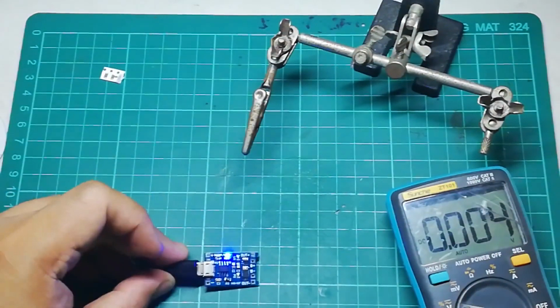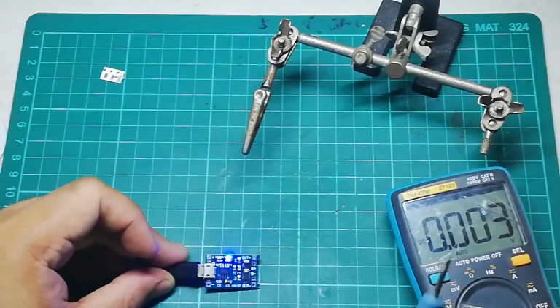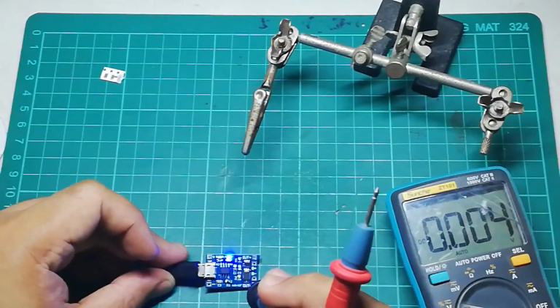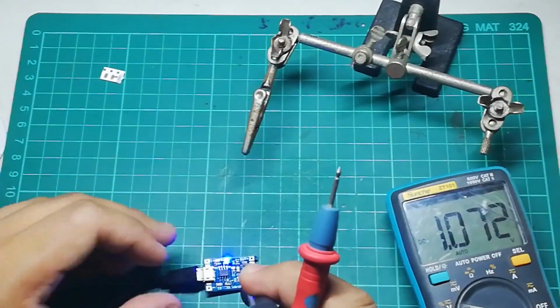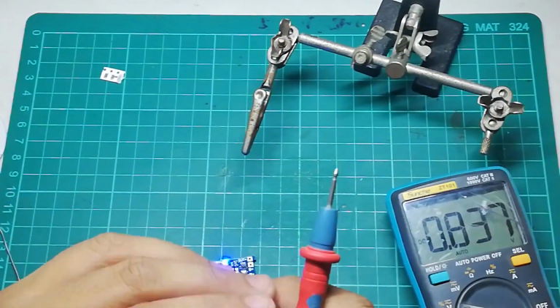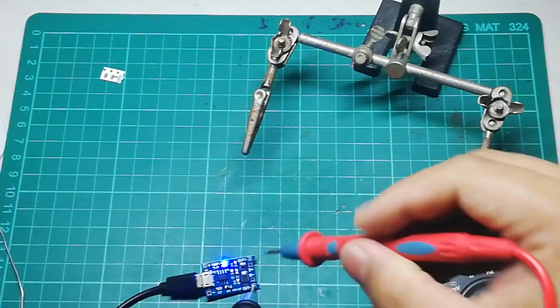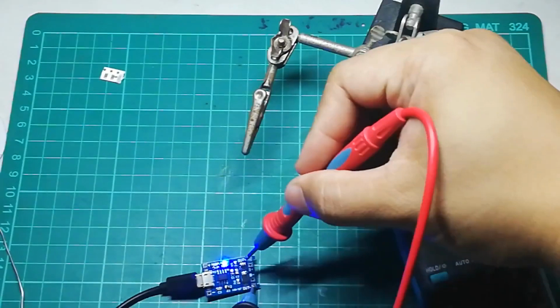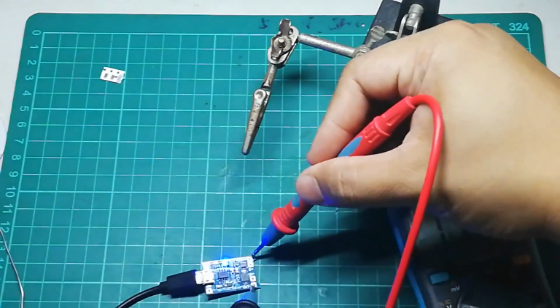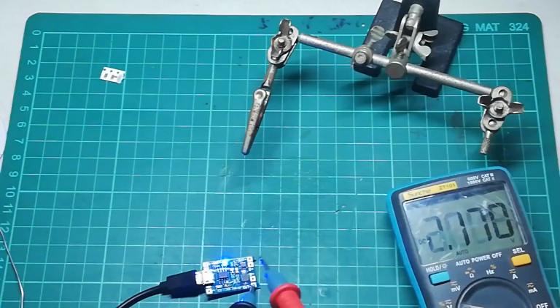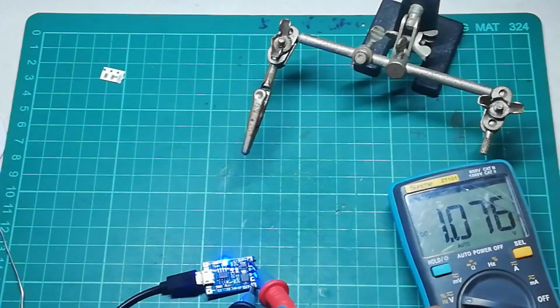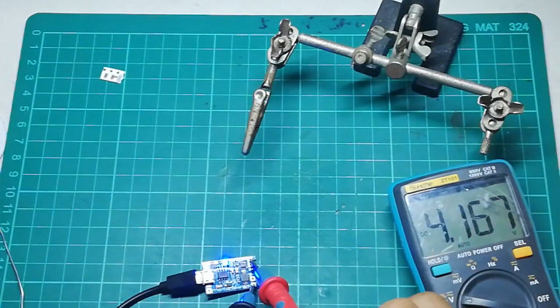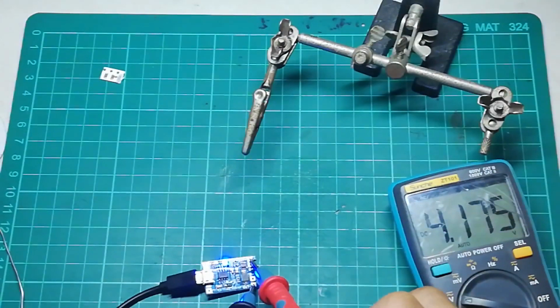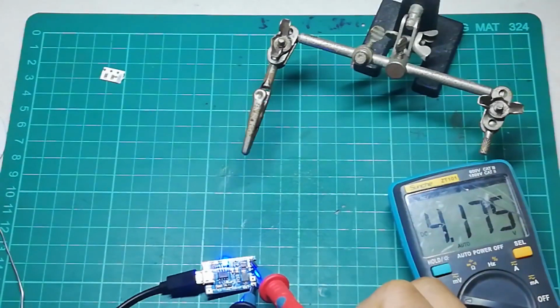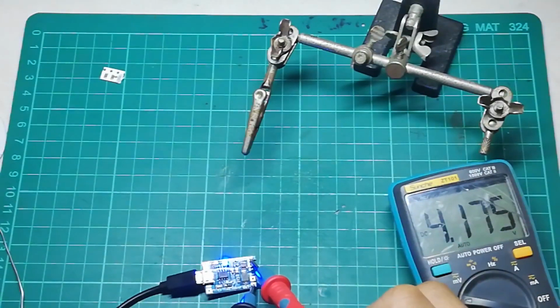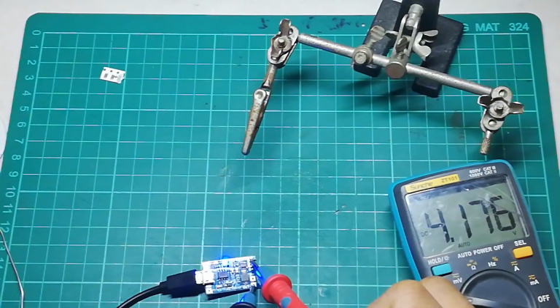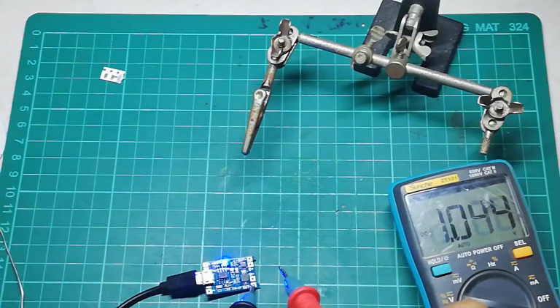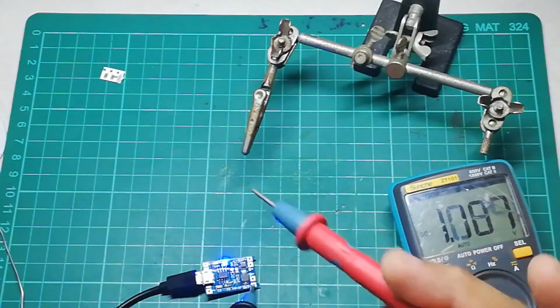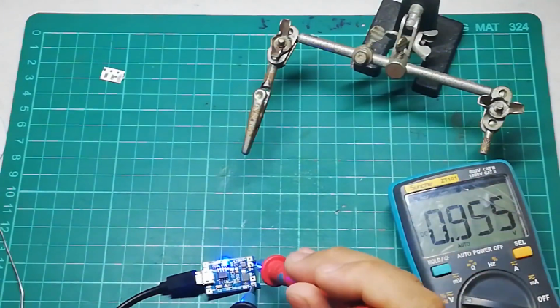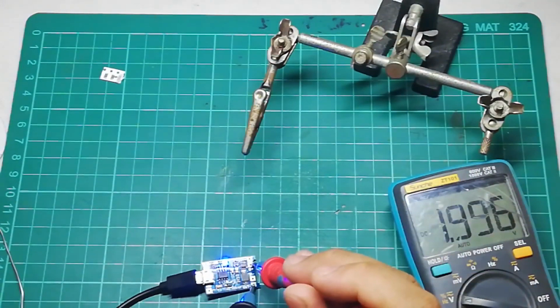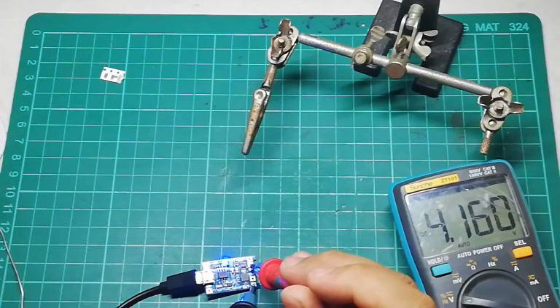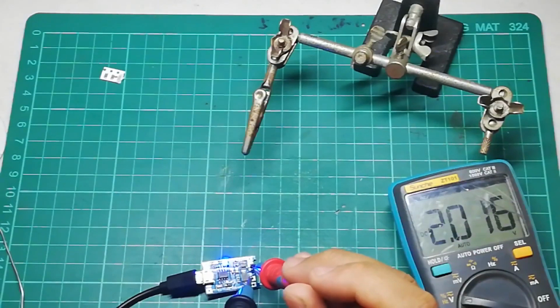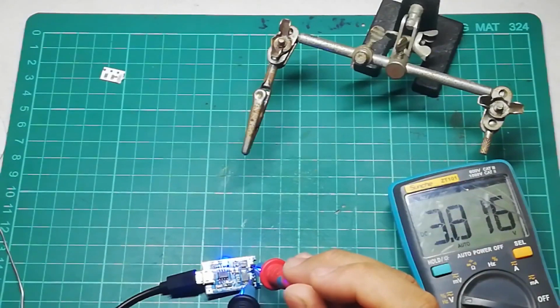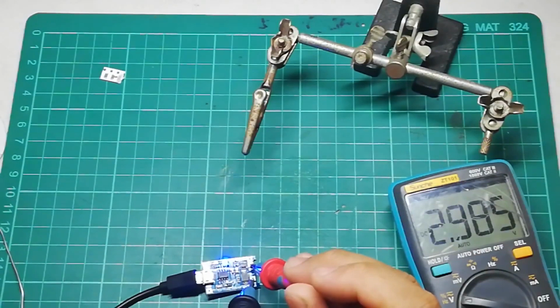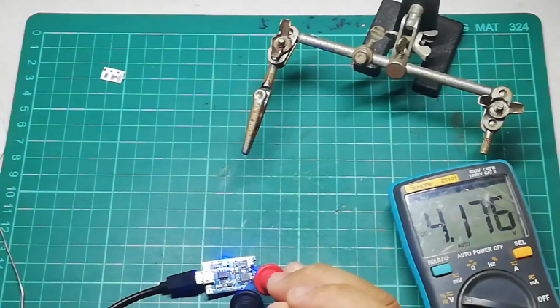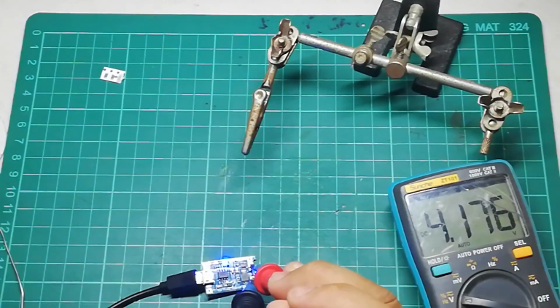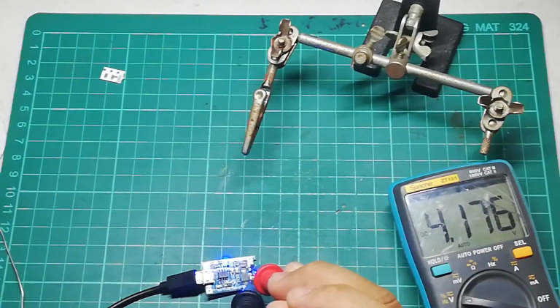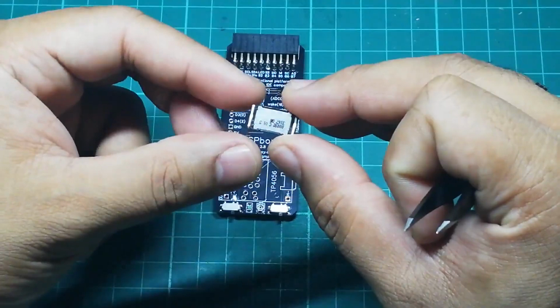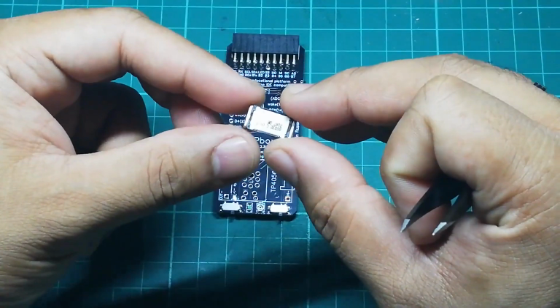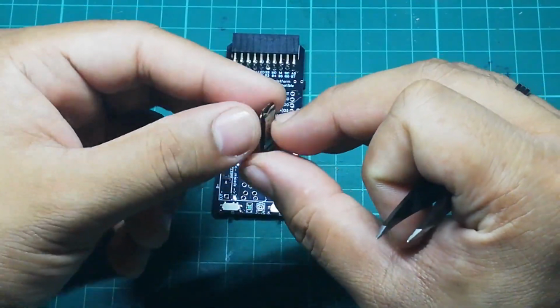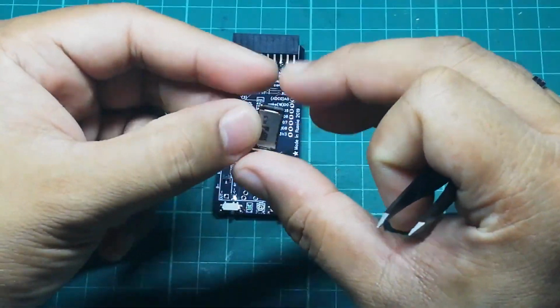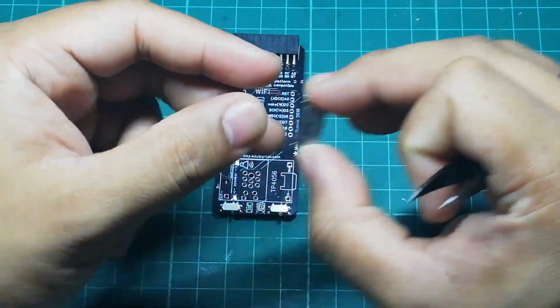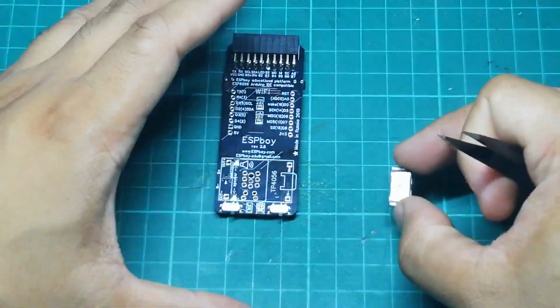If you receive any unexpected values, double-check your connections. The next step is to install our speaker.